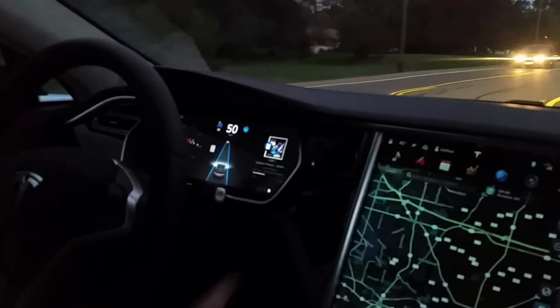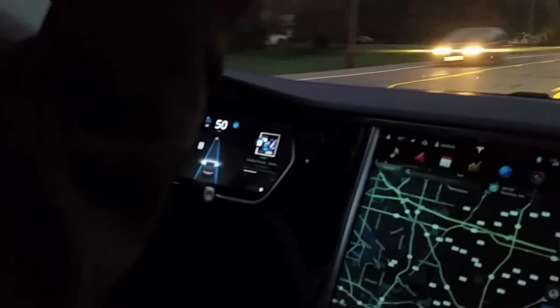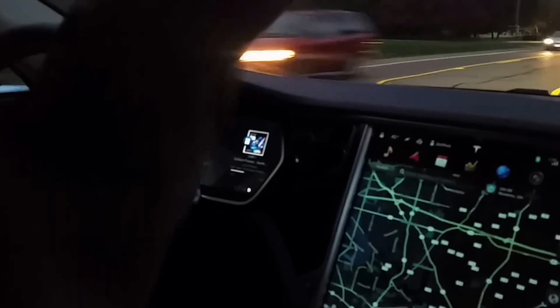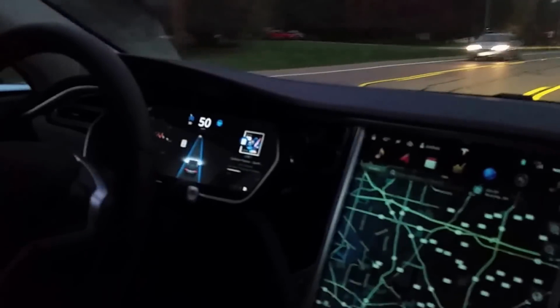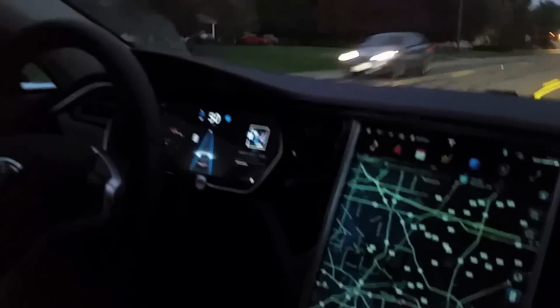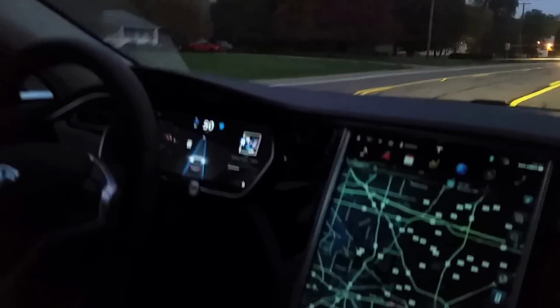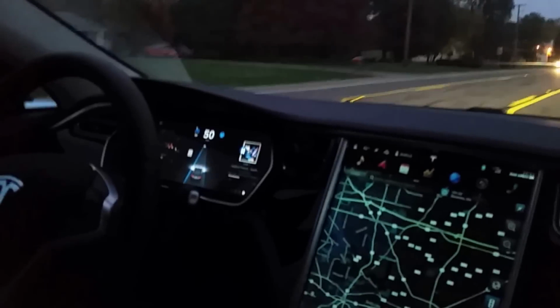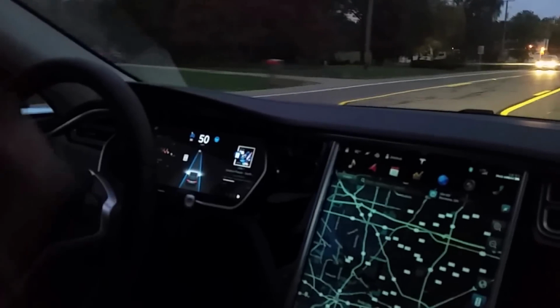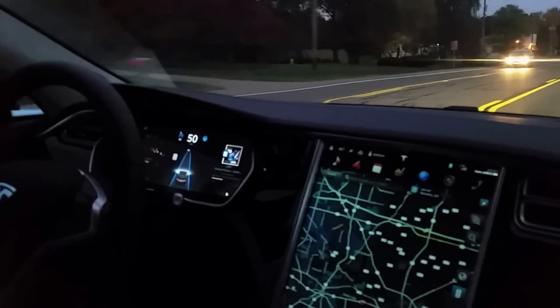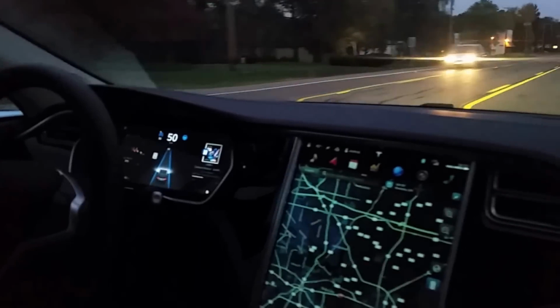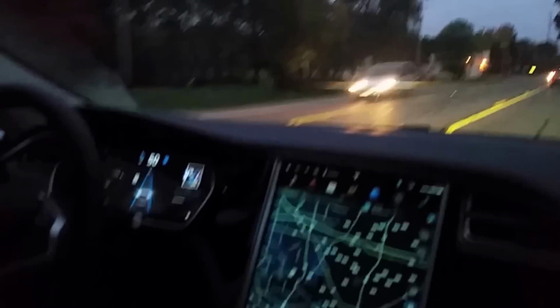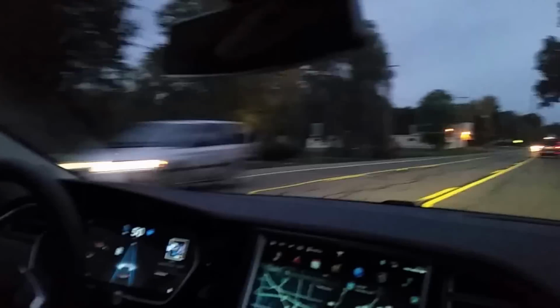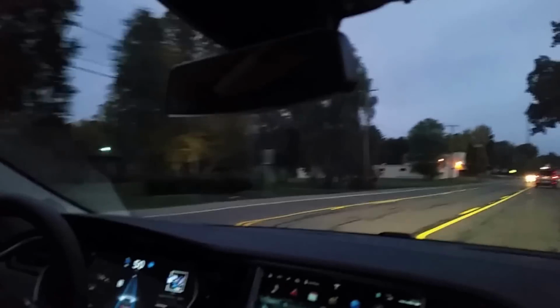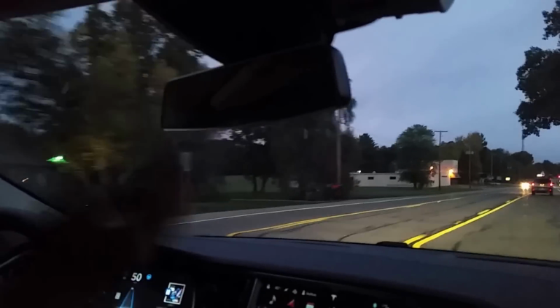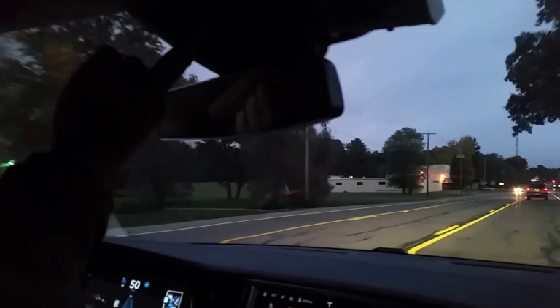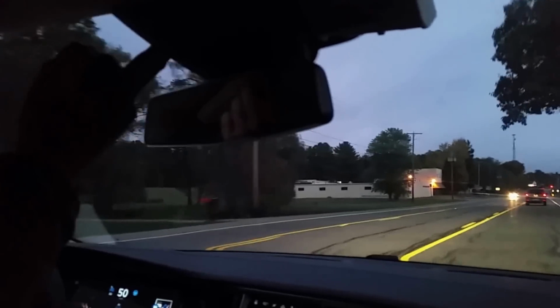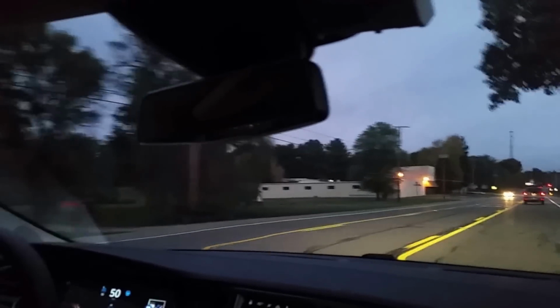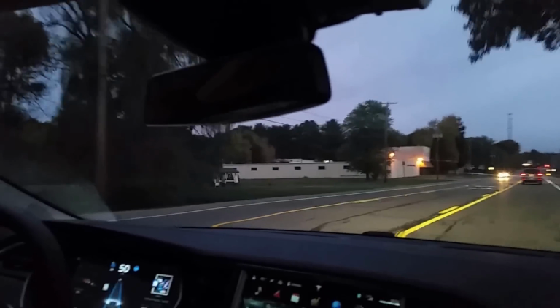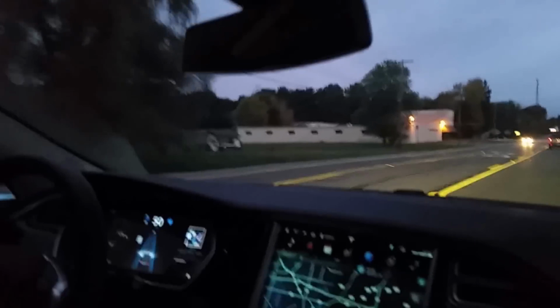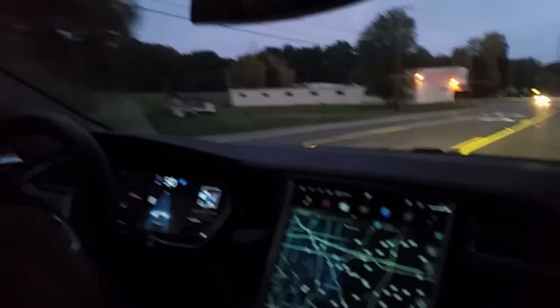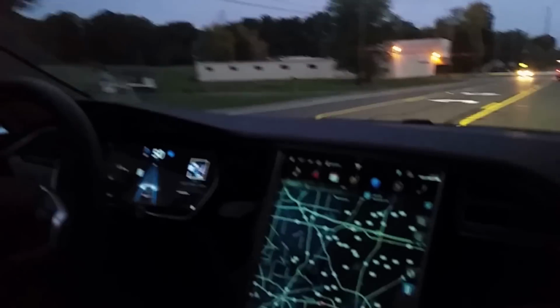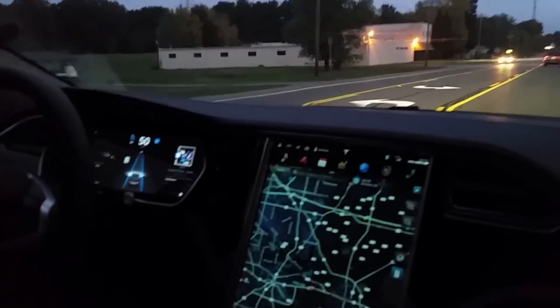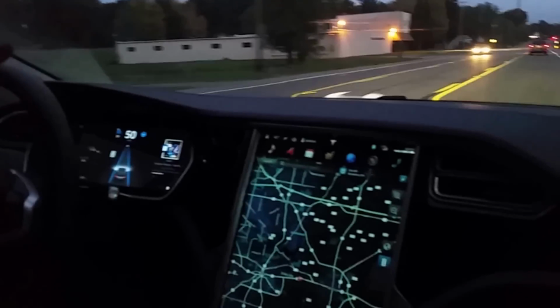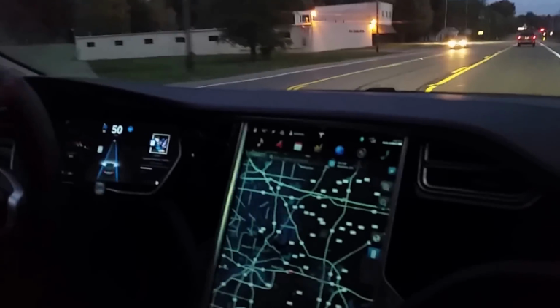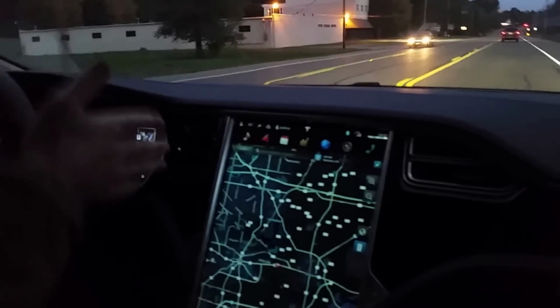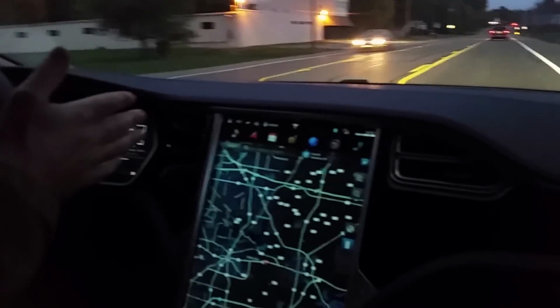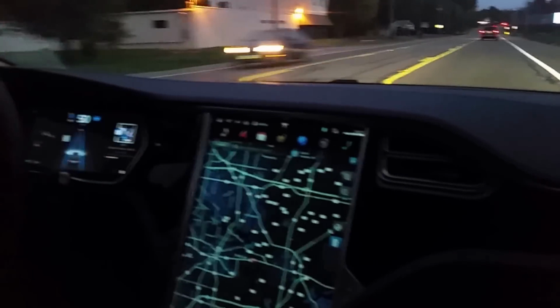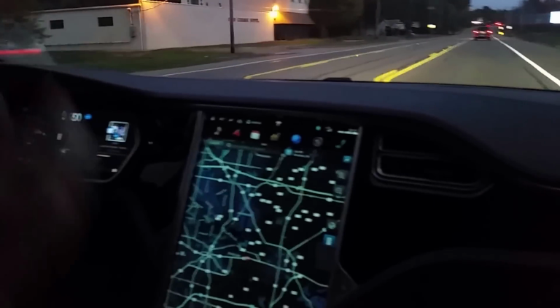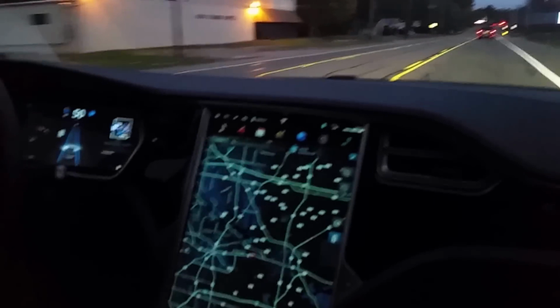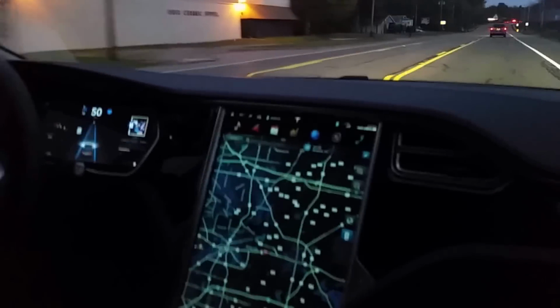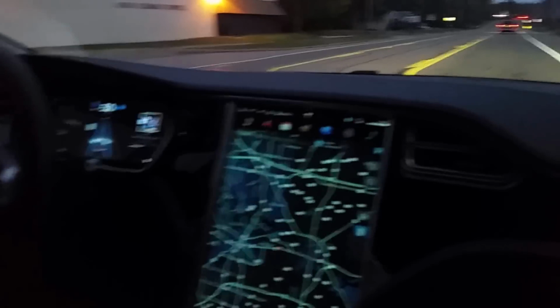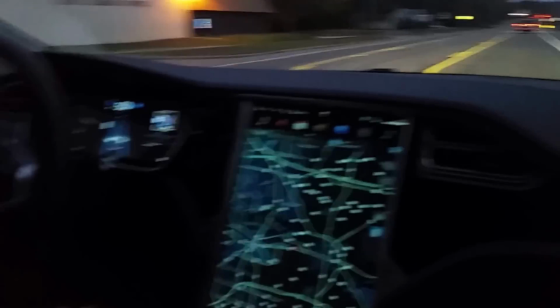The camera up here above the rear-view mirror is what's always watching the road. It's looking at your lane markings and it is looking at speed limit signs.